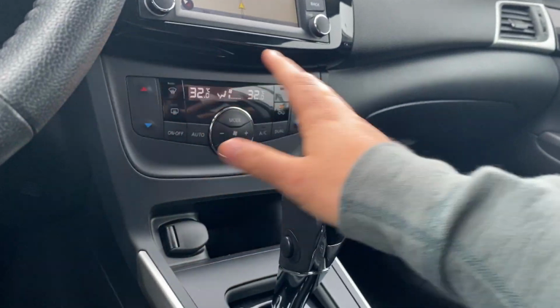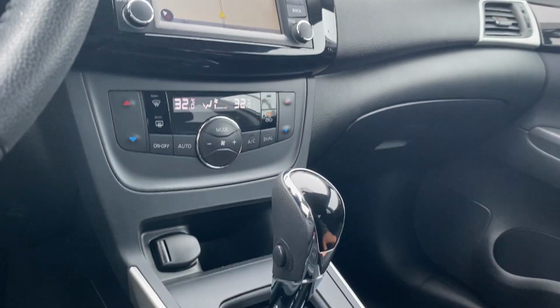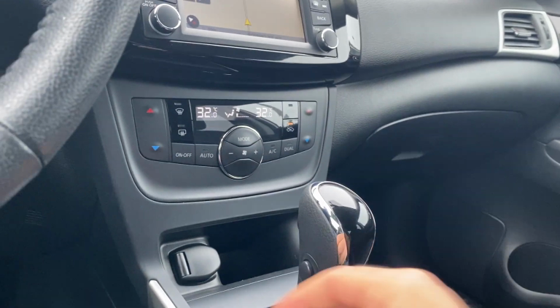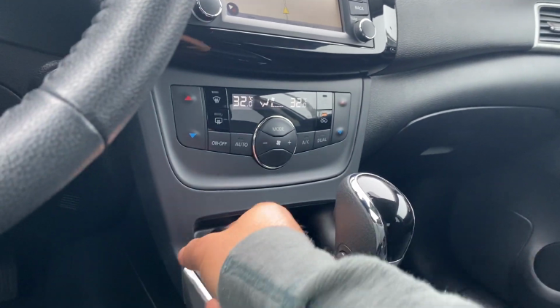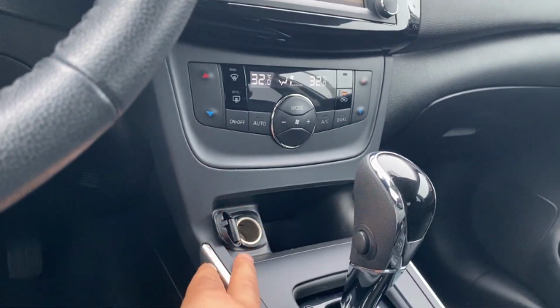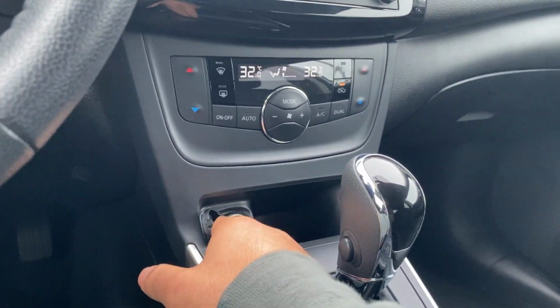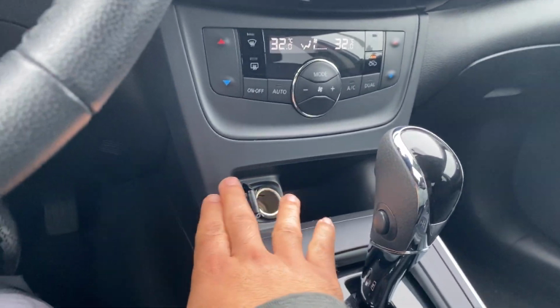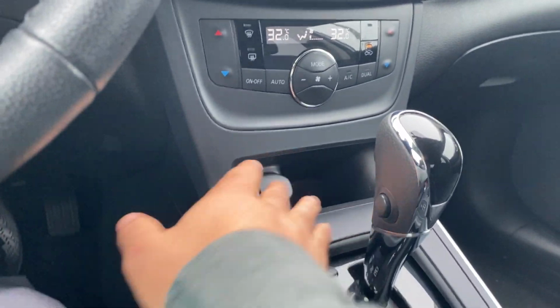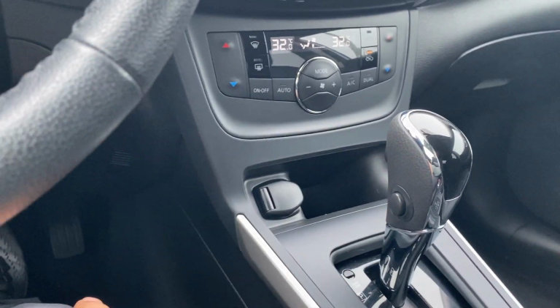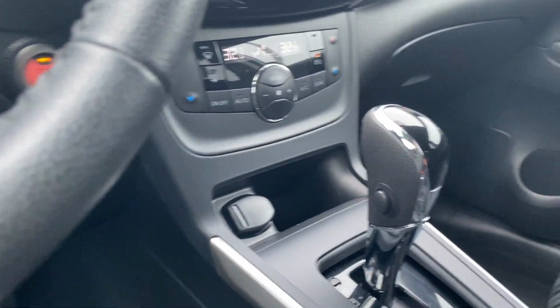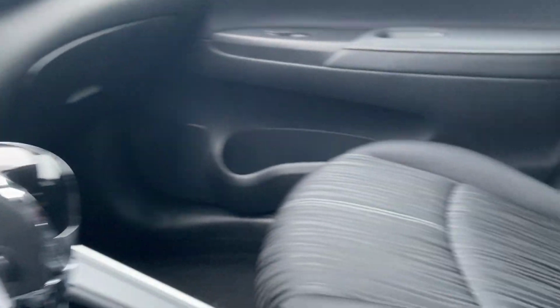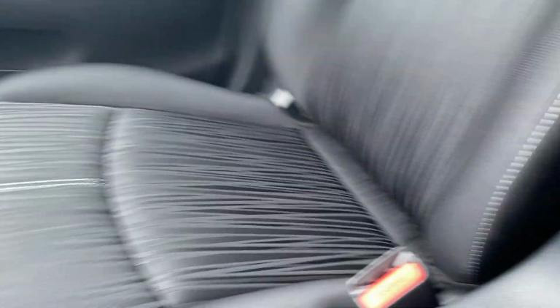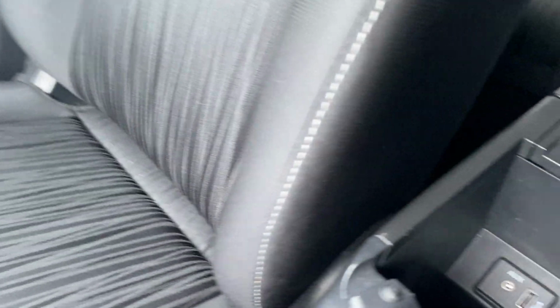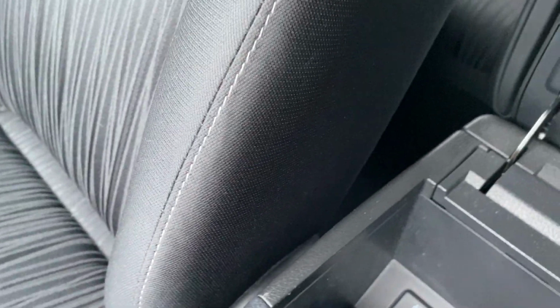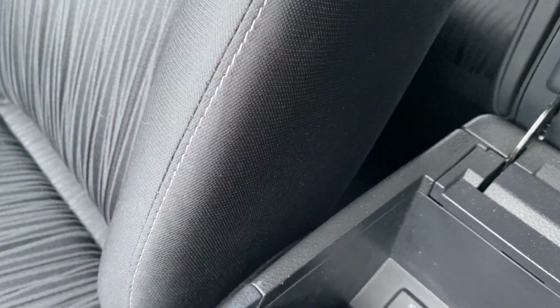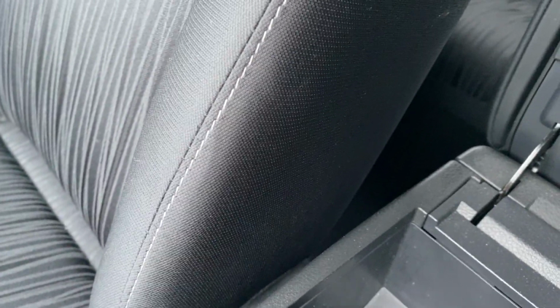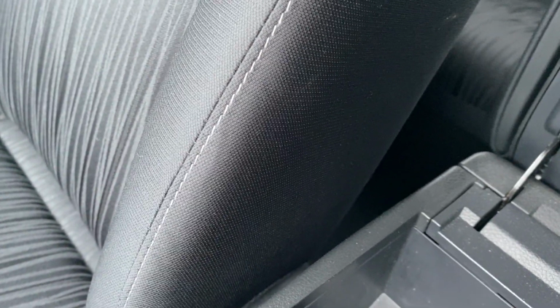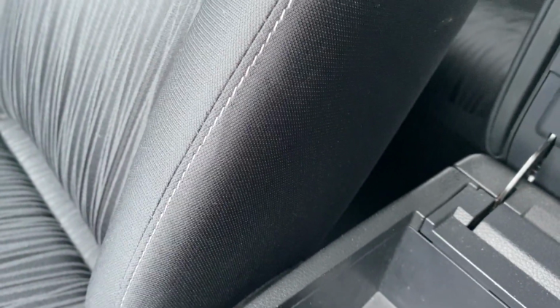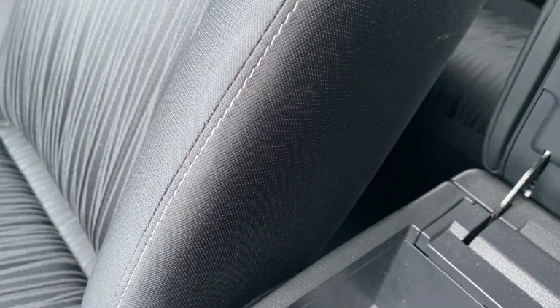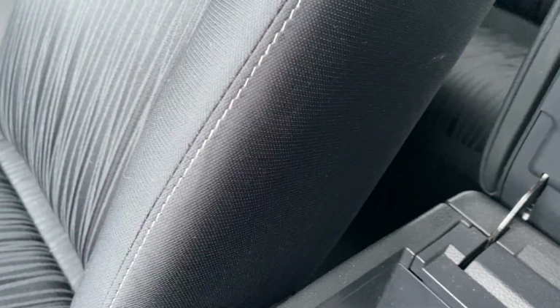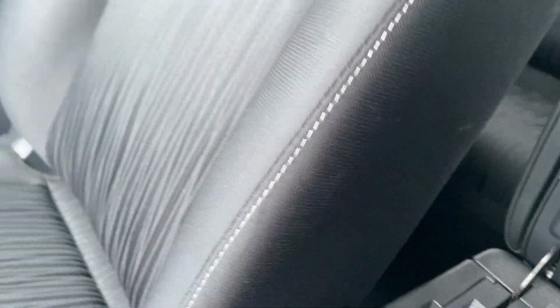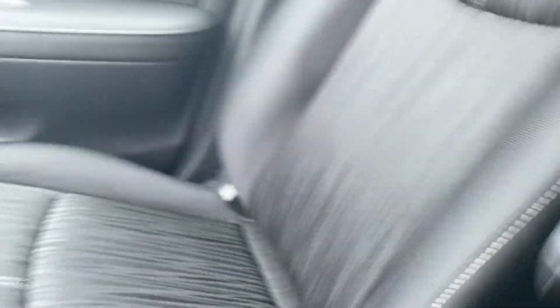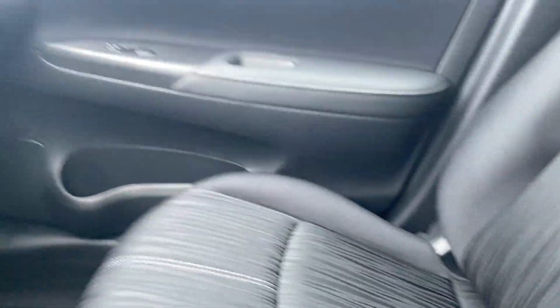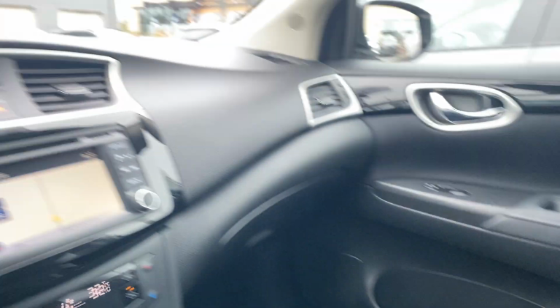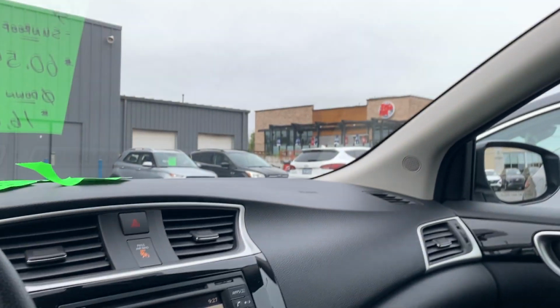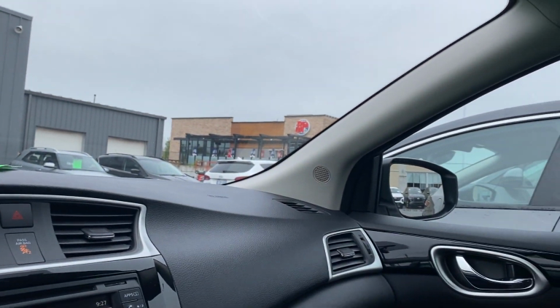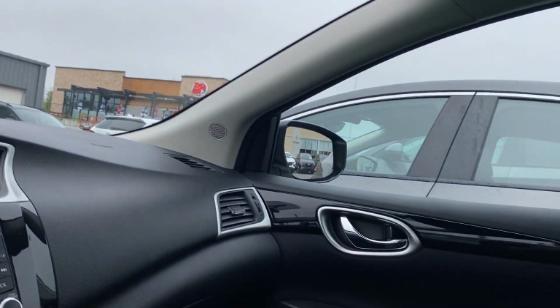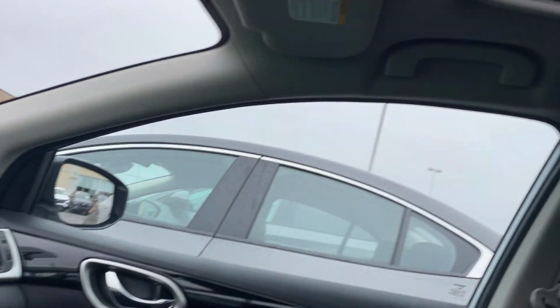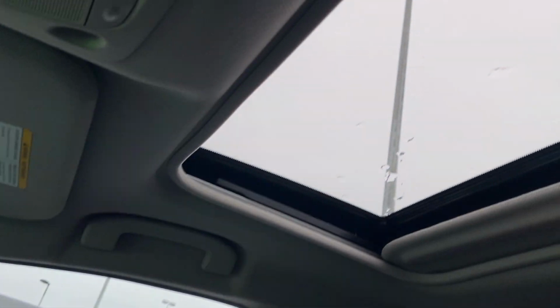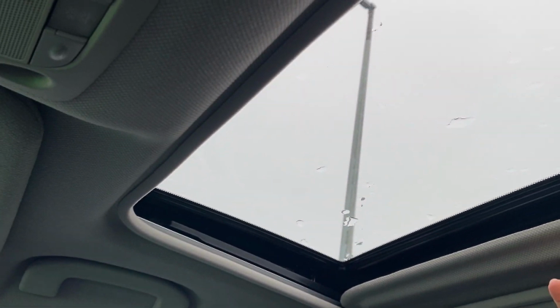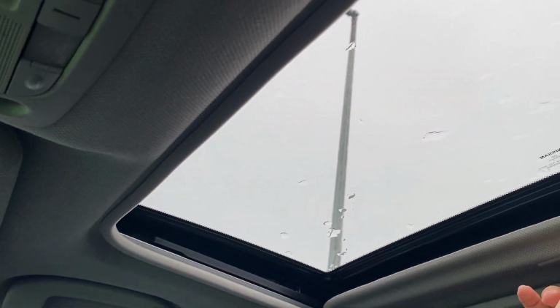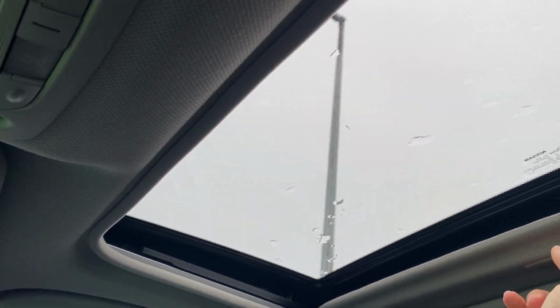Climate control functions are well laid out. A 12-volt power source can be found there. There's a nice compartment with your auxiliary port and USB port accessible there. And finally, a nice beautiful sunroof.